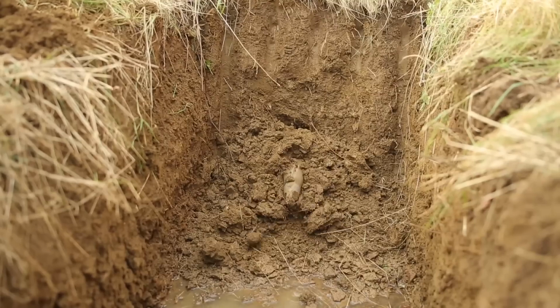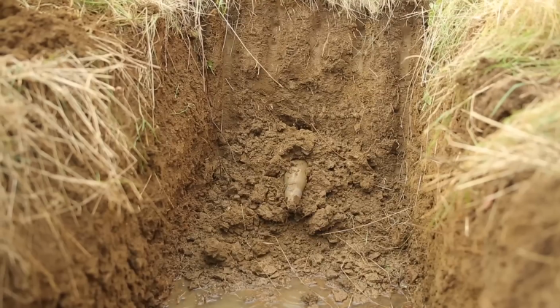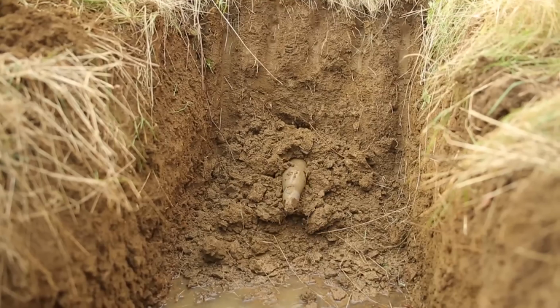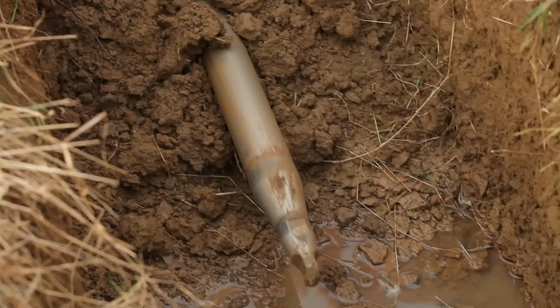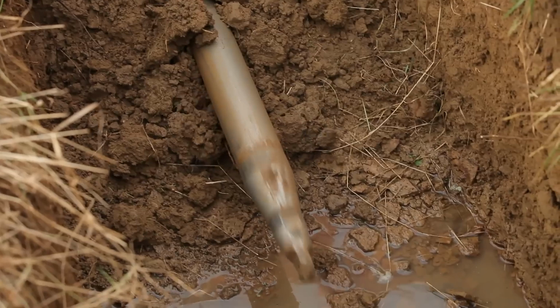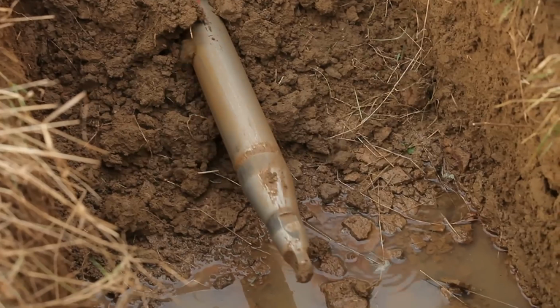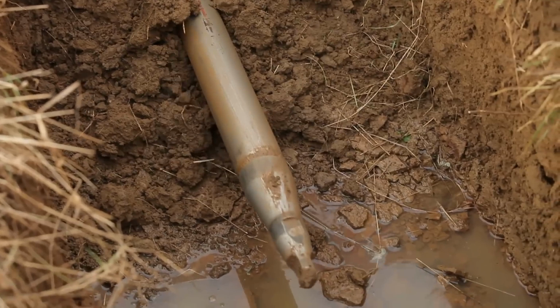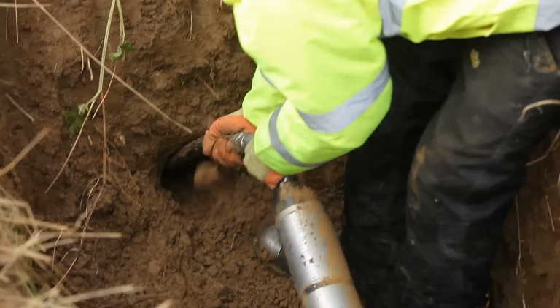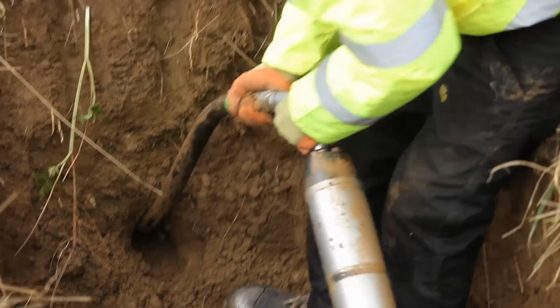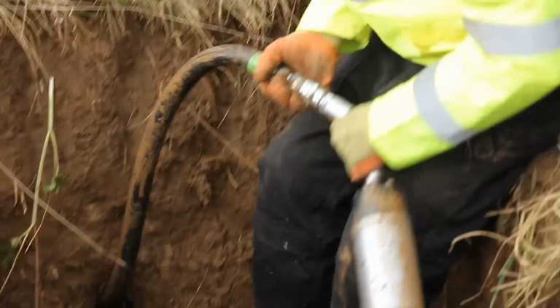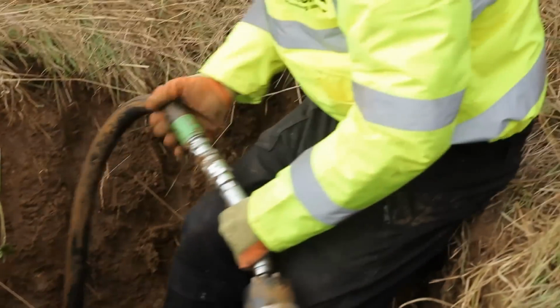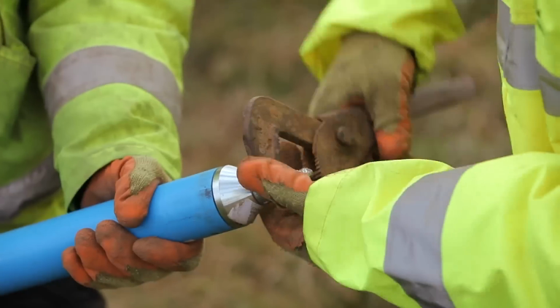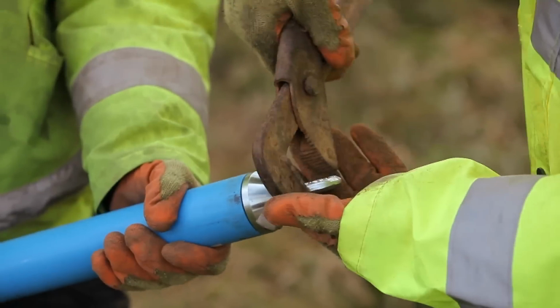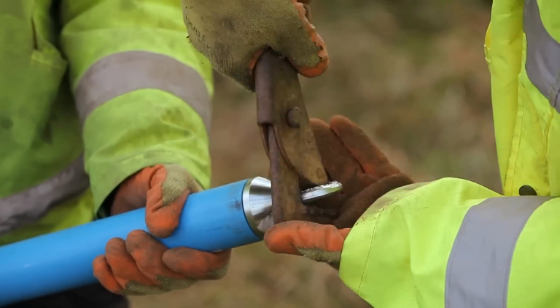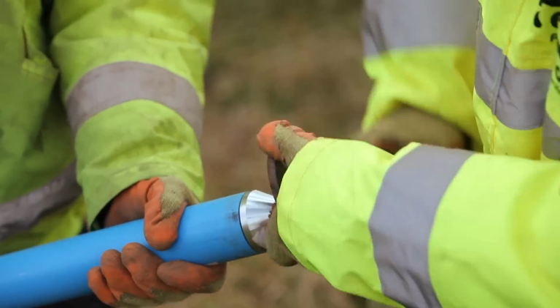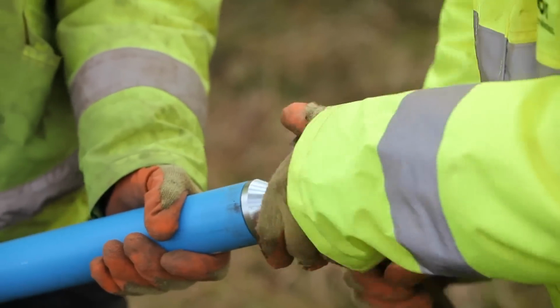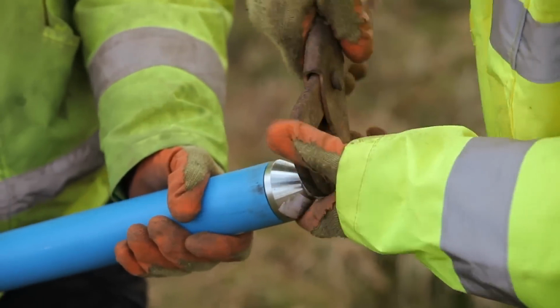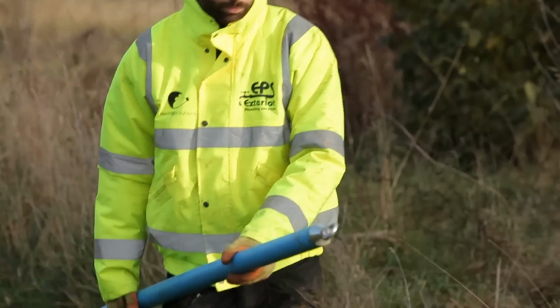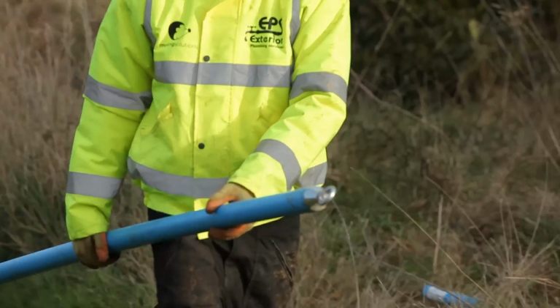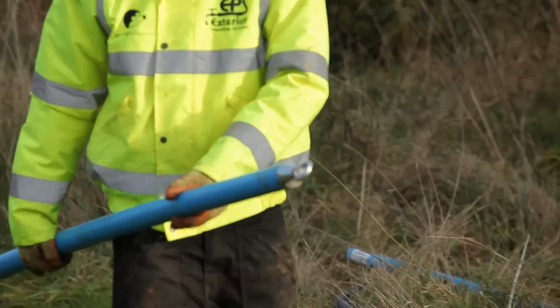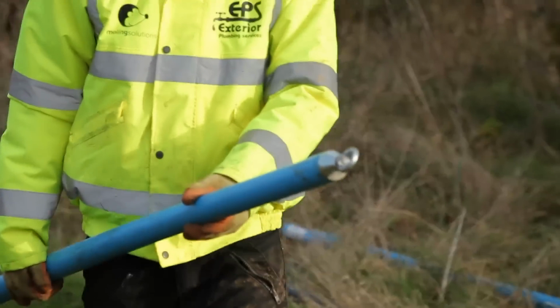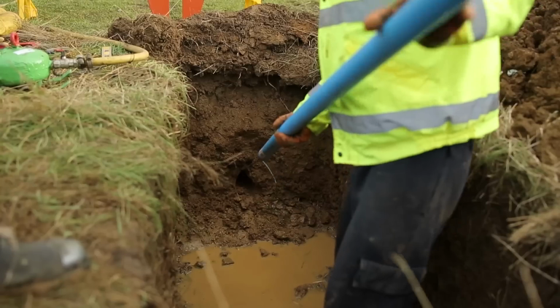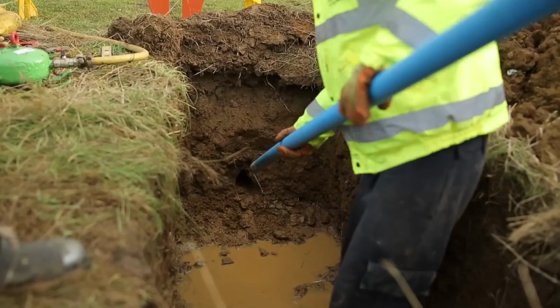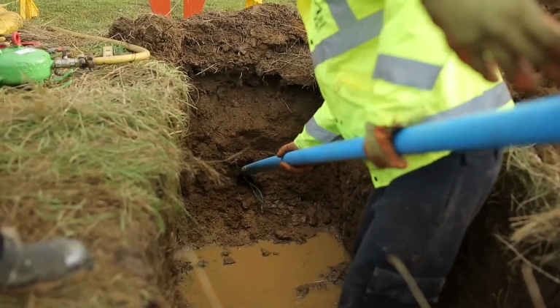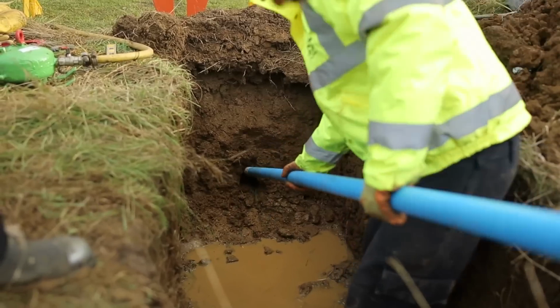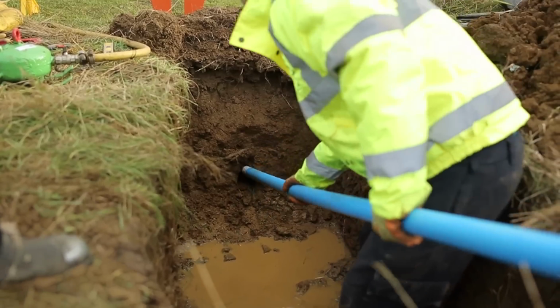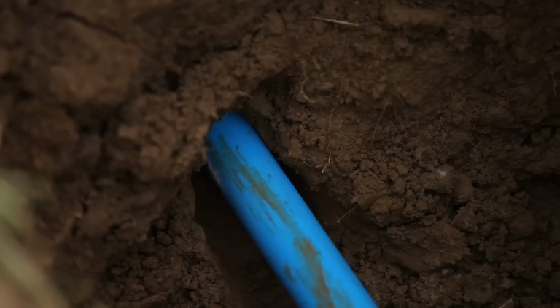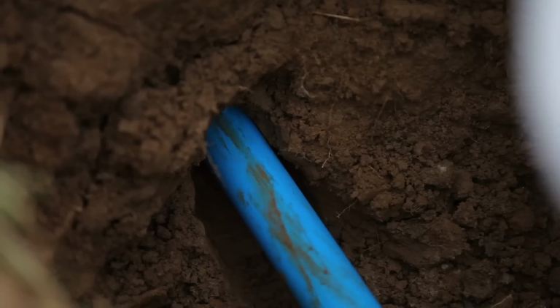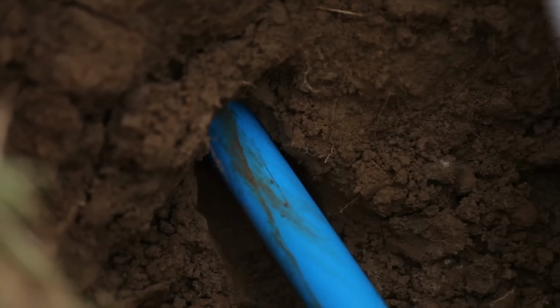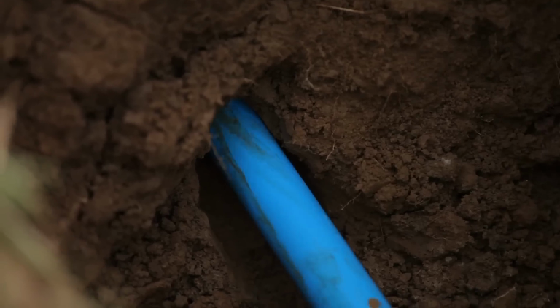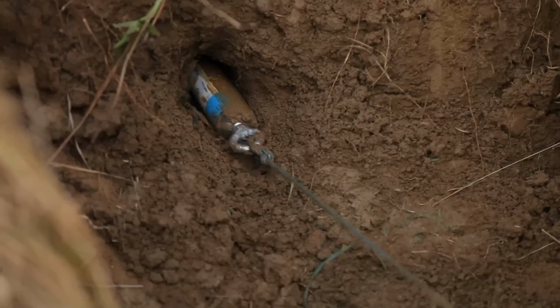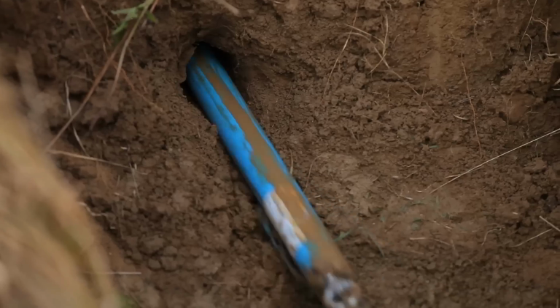As soon as it comes out and emerges to the other side, we unclip it. We use a thing called a carrot — it goes inside the pipe. It attaches to the hose that the mole was attached to, and then we simply pull the new utility back through the hole we've bored.